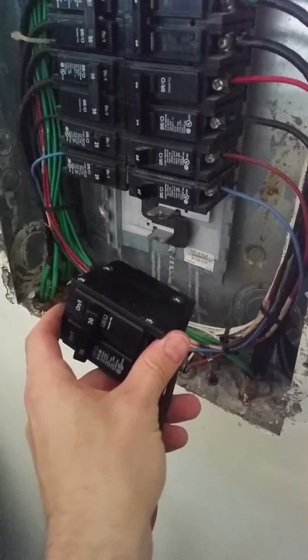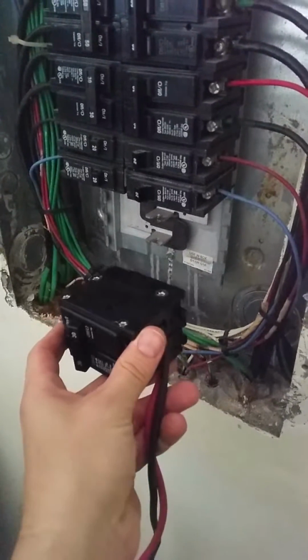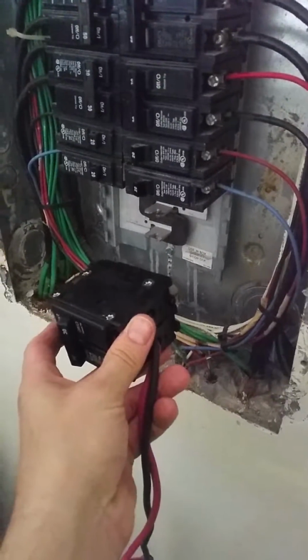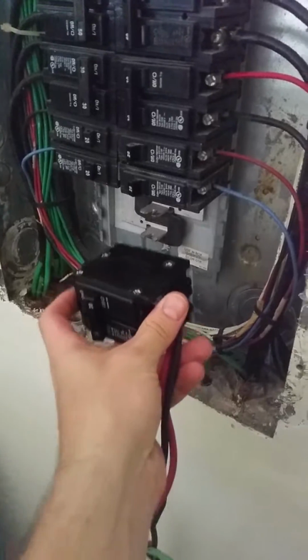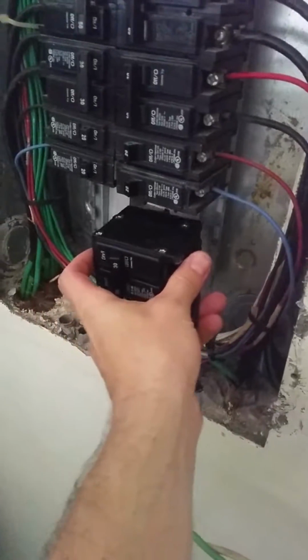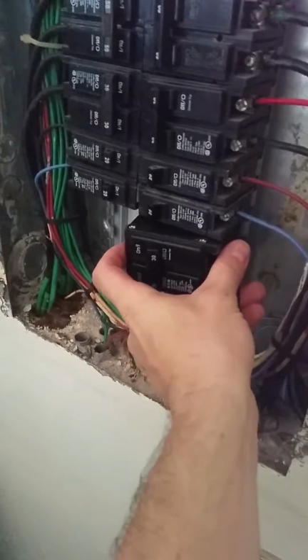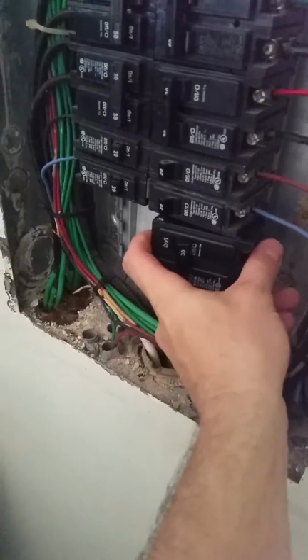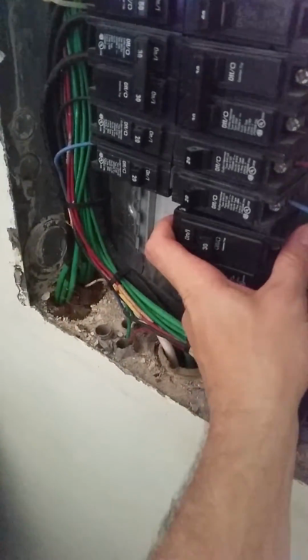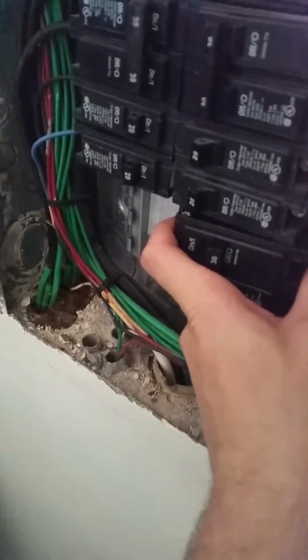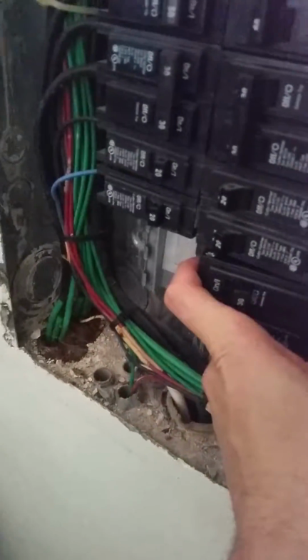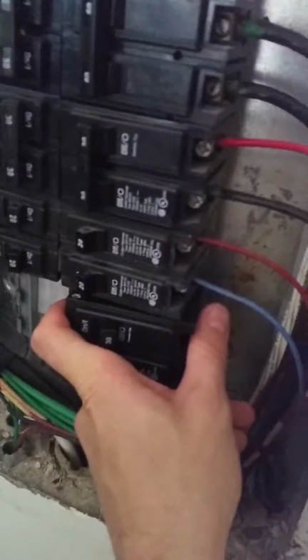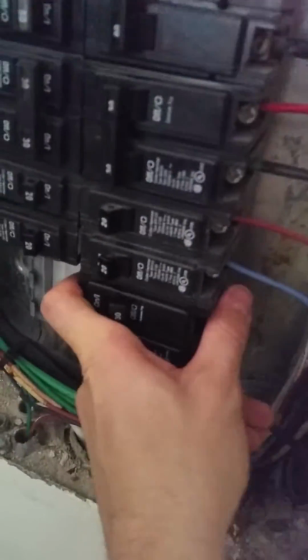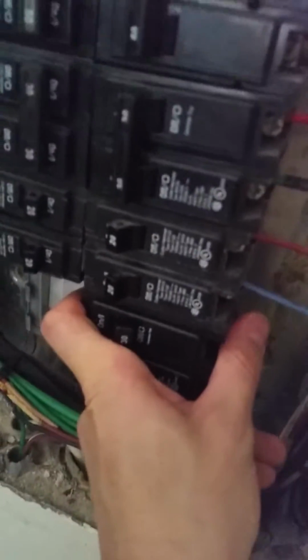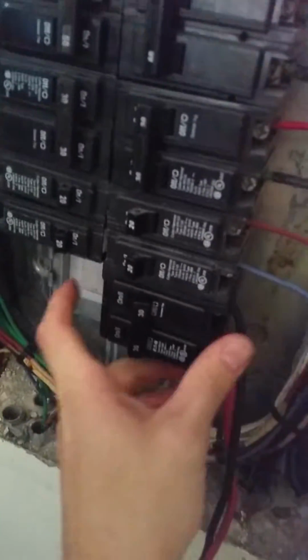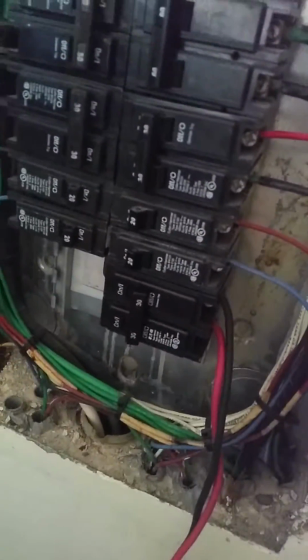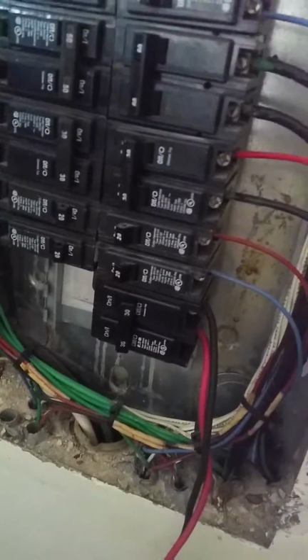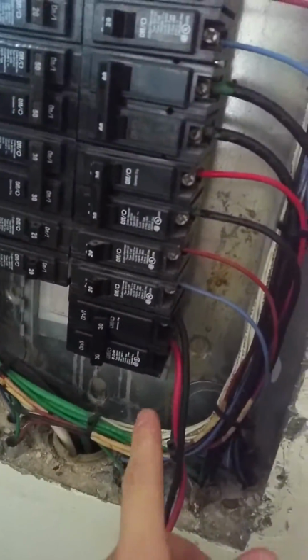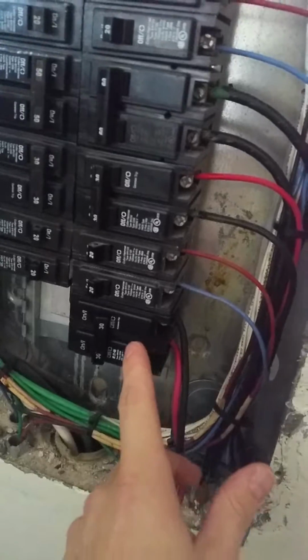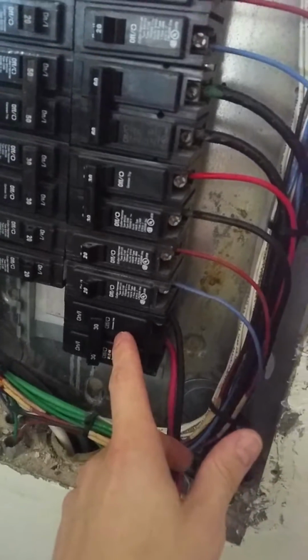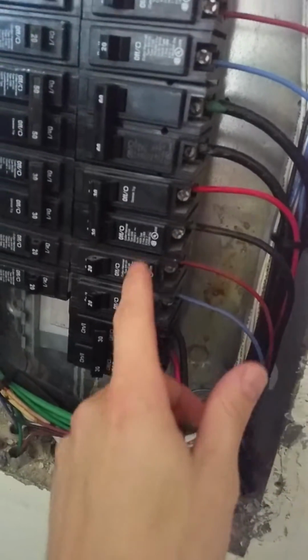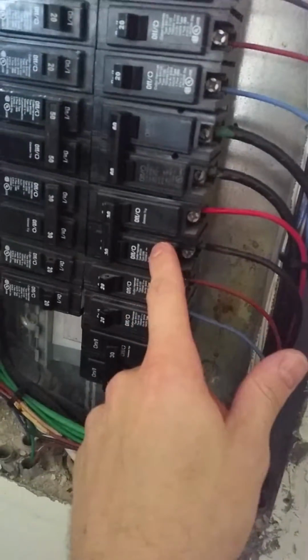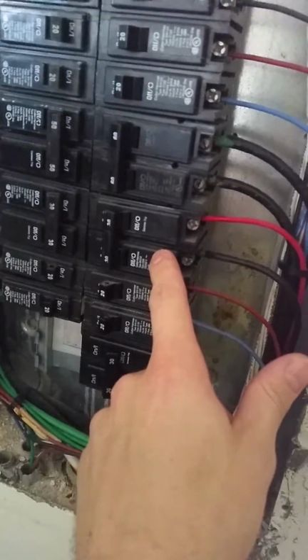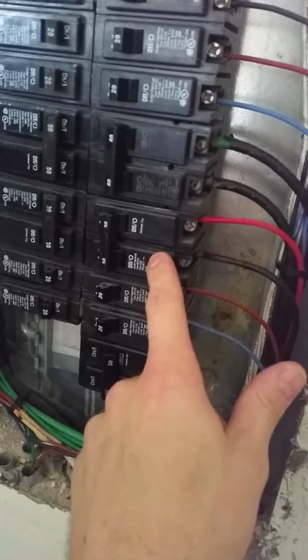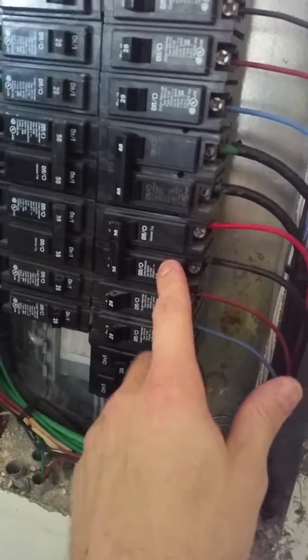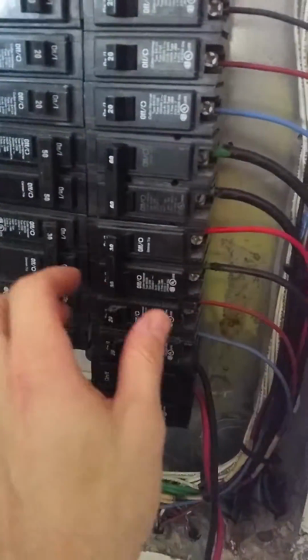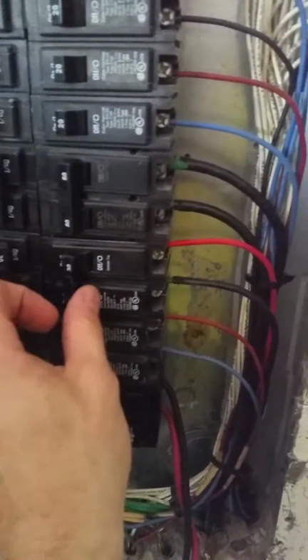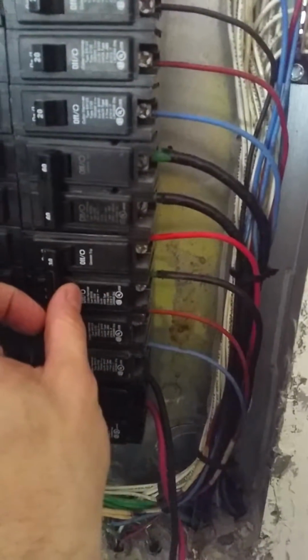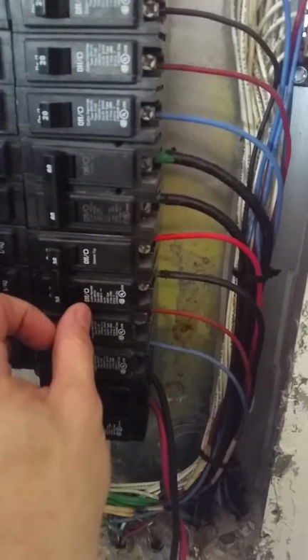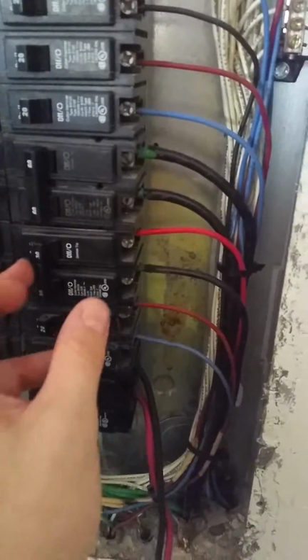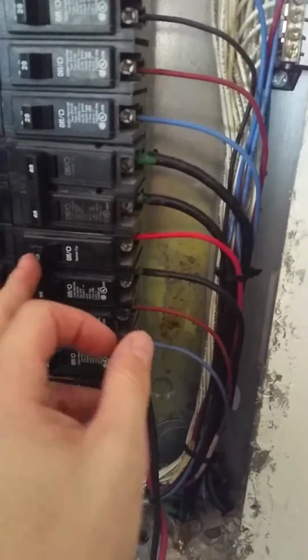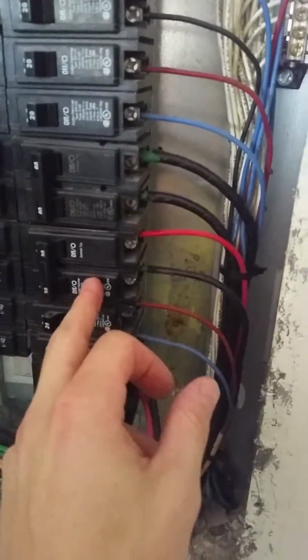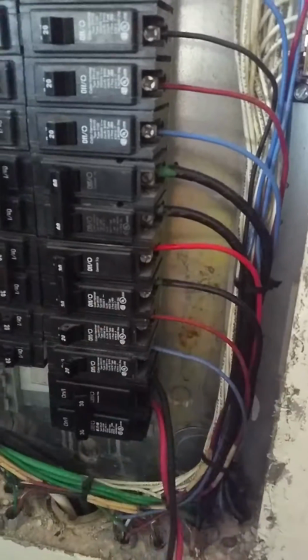Step four: take your breaker, connect it to your main panel. If you don't have a free slot, you can find a double breaker like your hot water heater or your air conditioning and disconnect those.